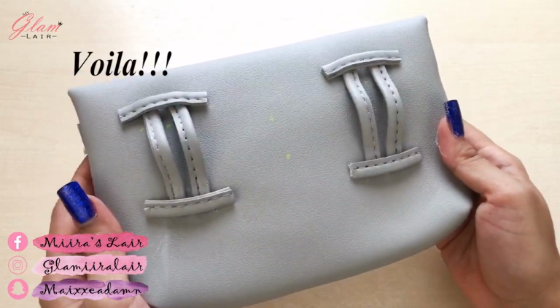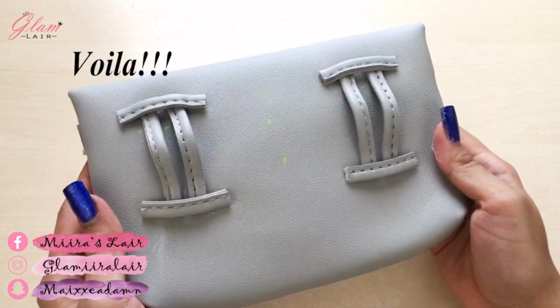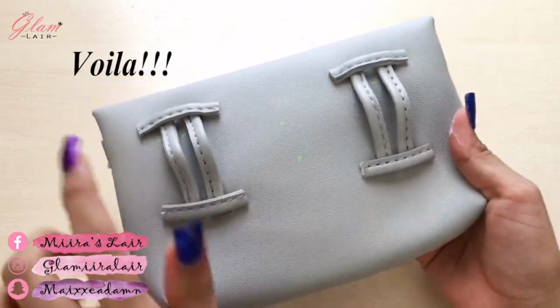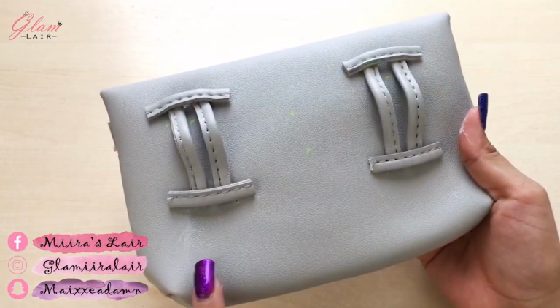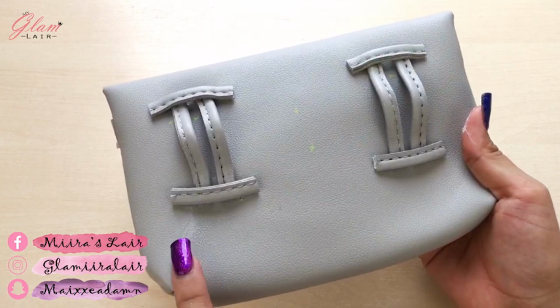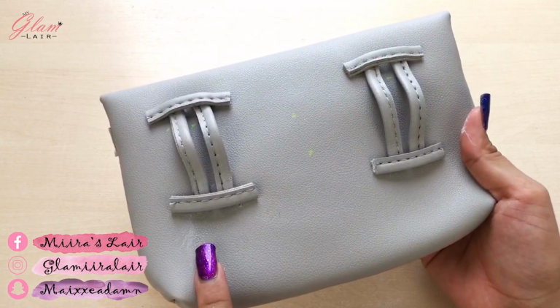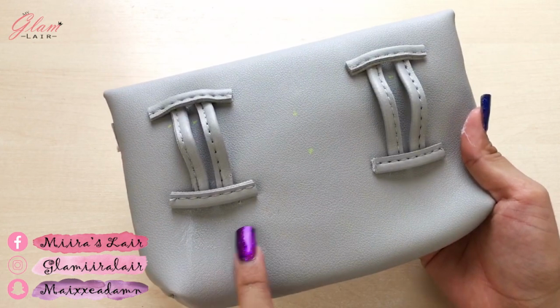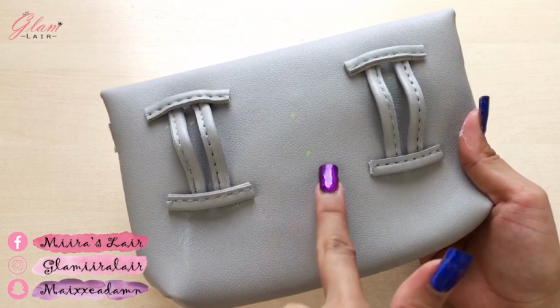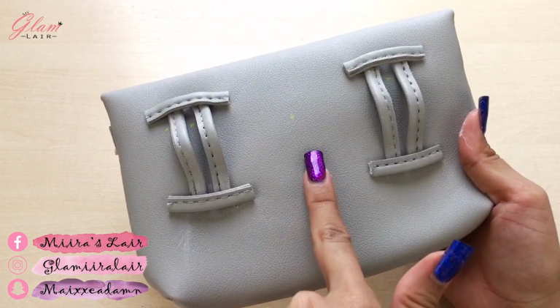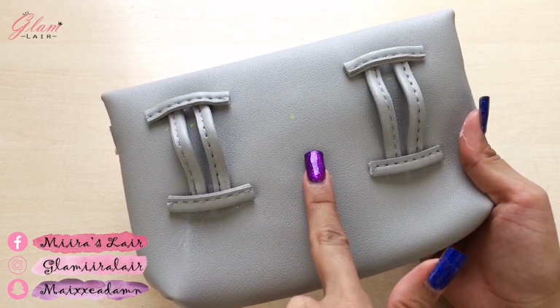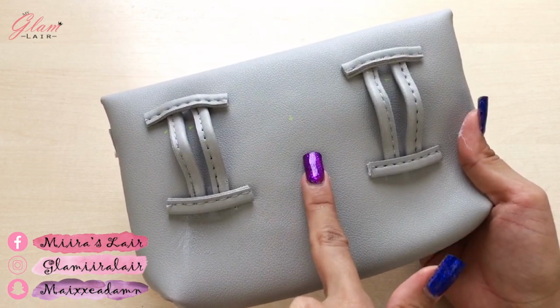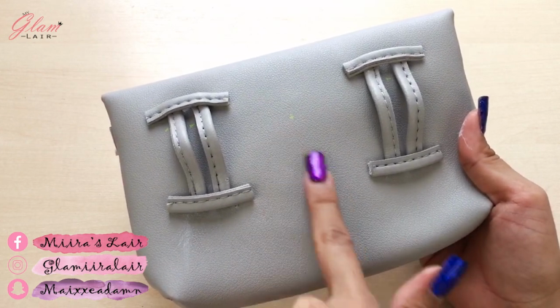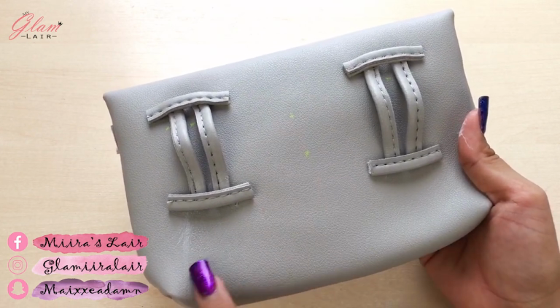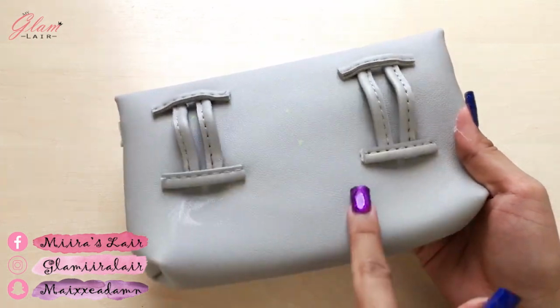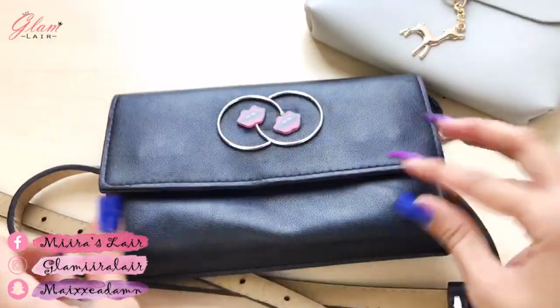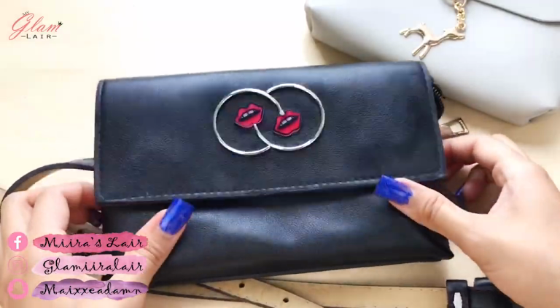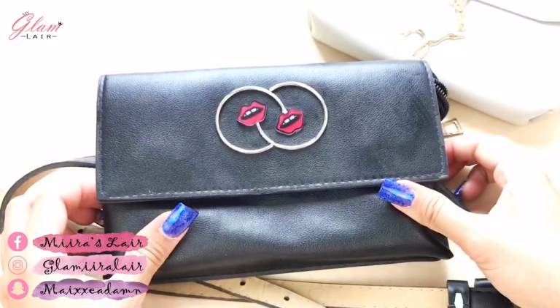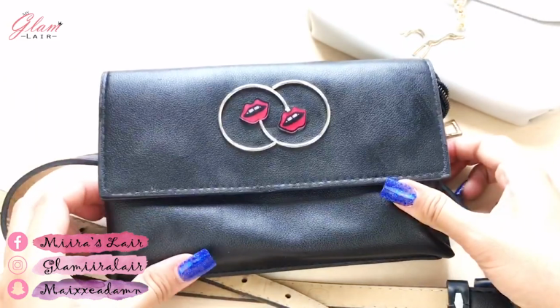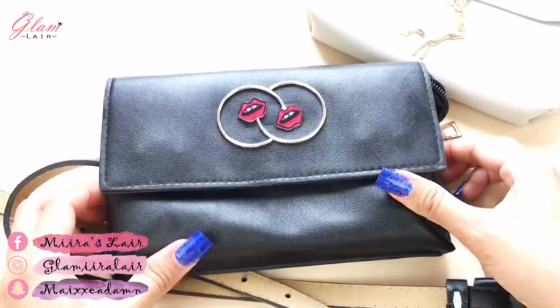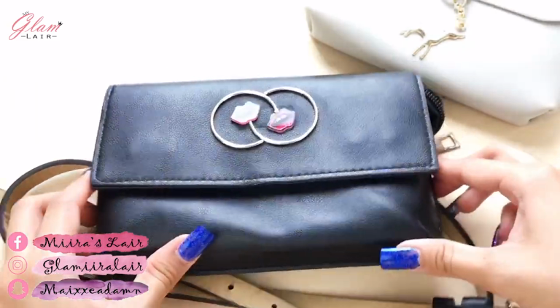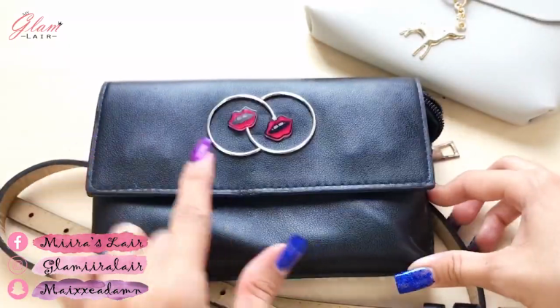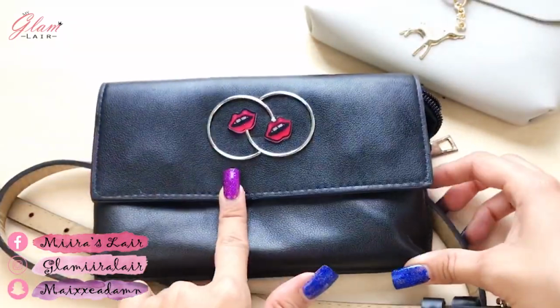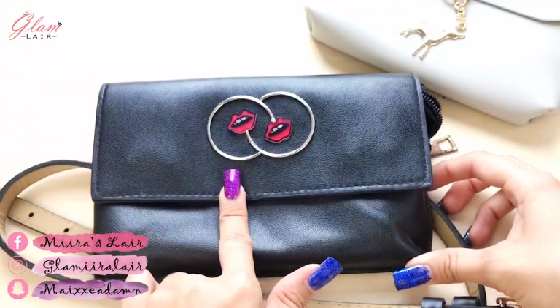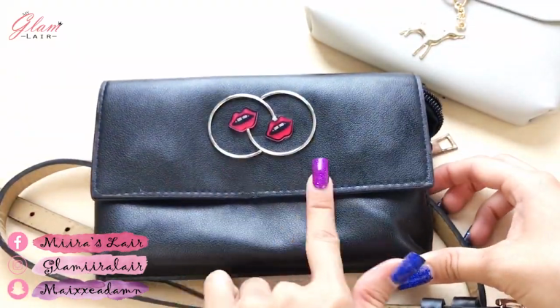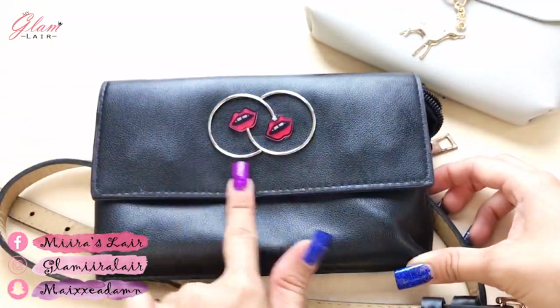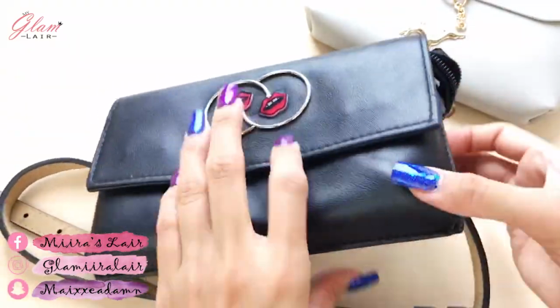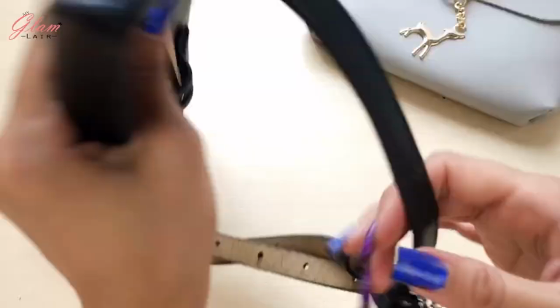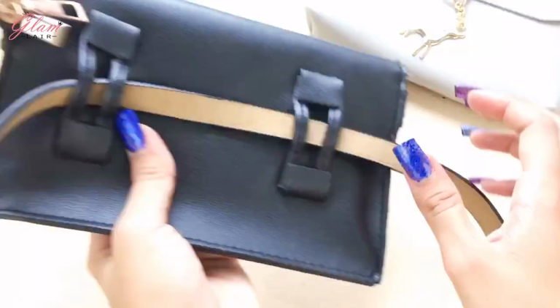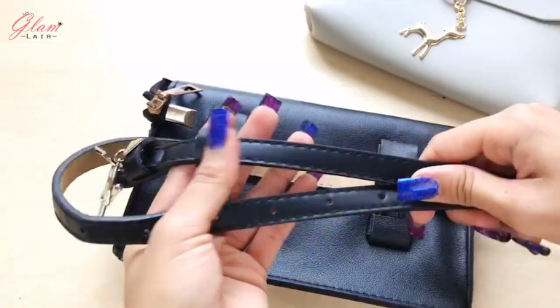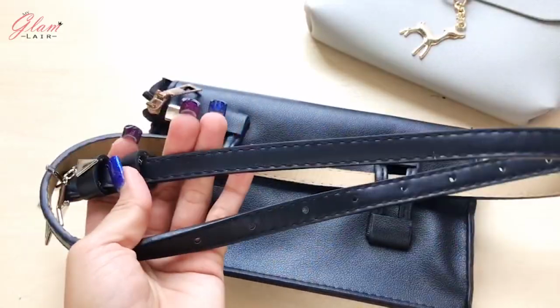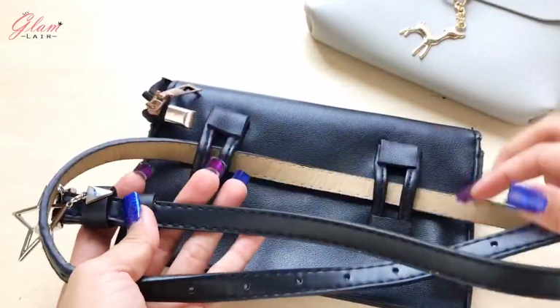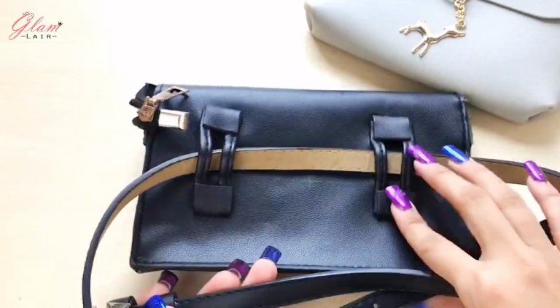To remove any glue stains or marker, use a cotton swab with nail polish remover. This is the belt bag I made before — I decorated it so it won't look so plain and boring.